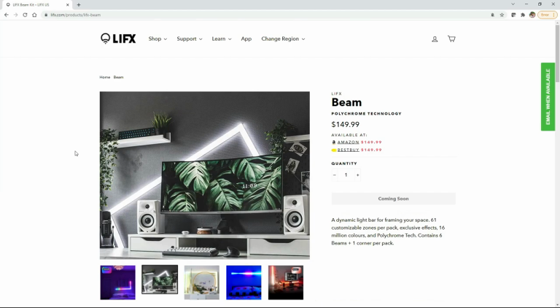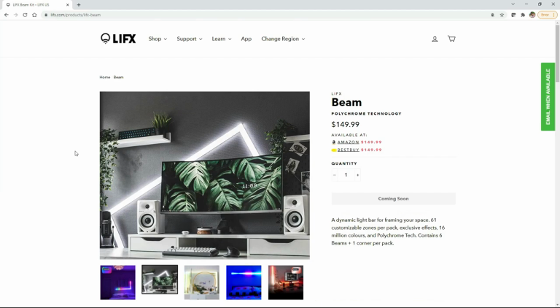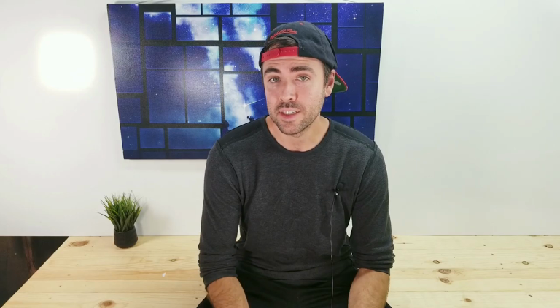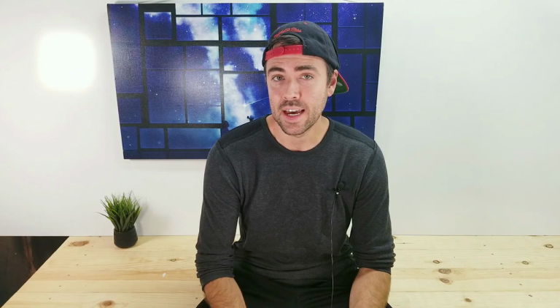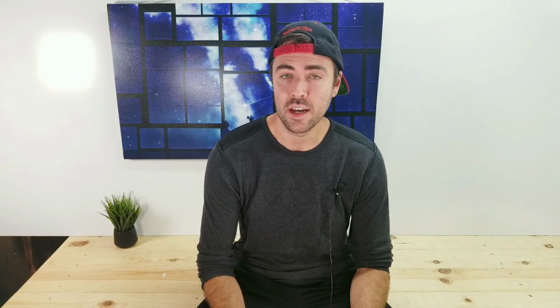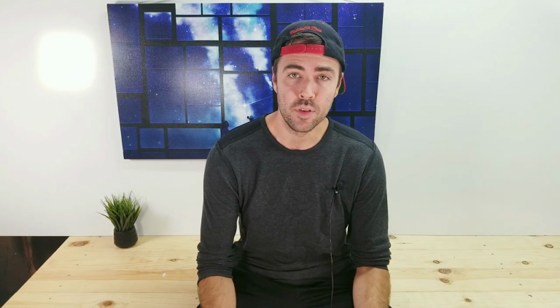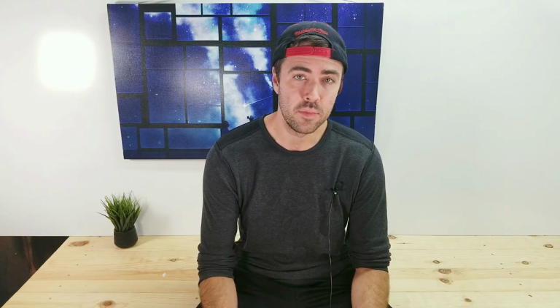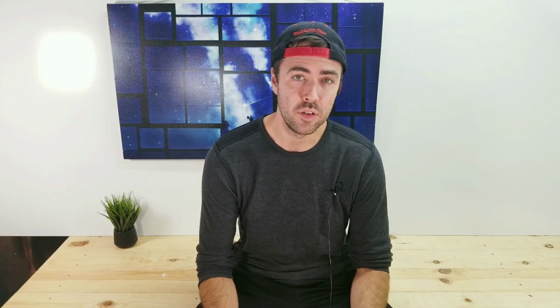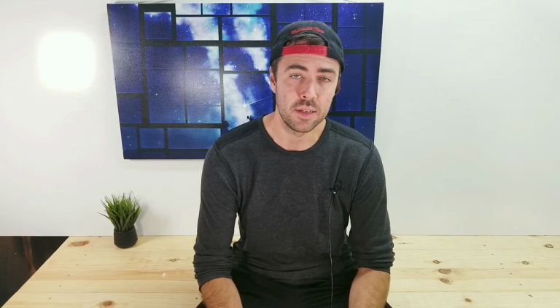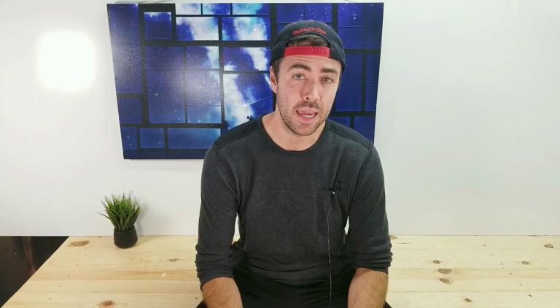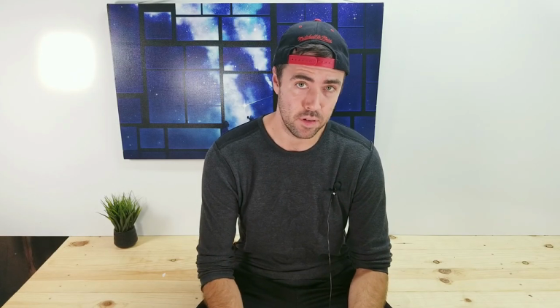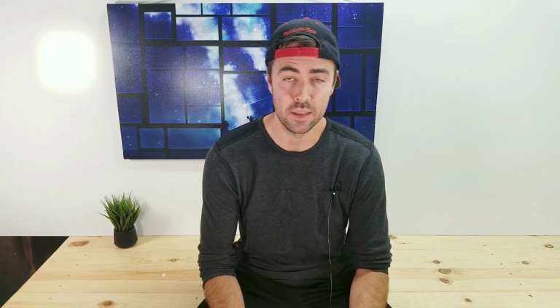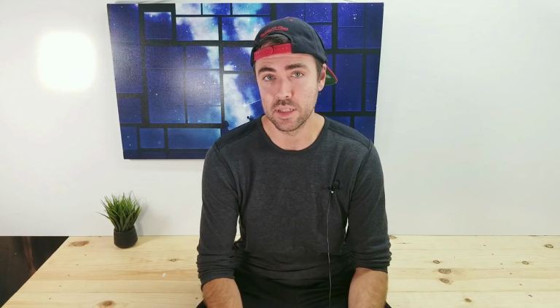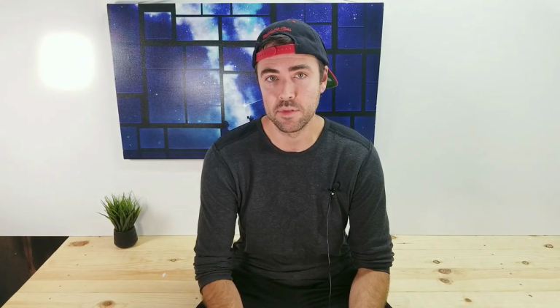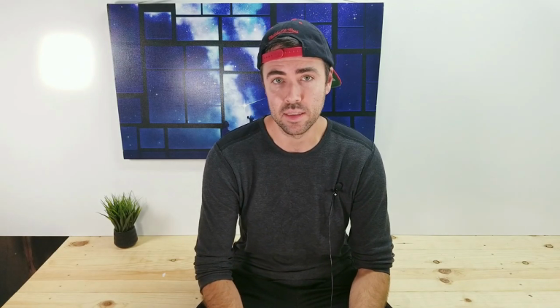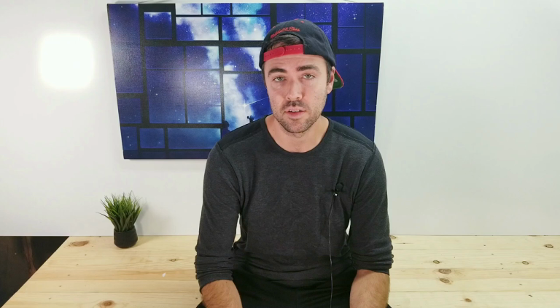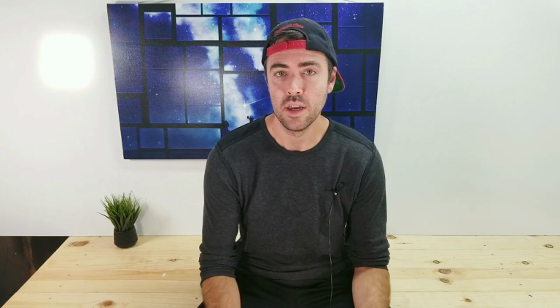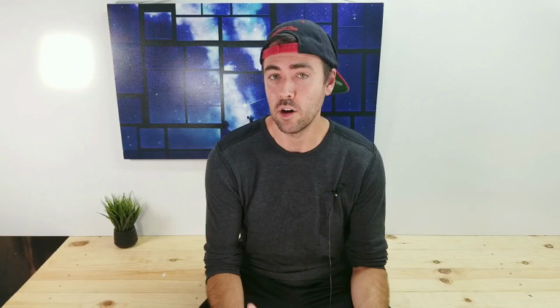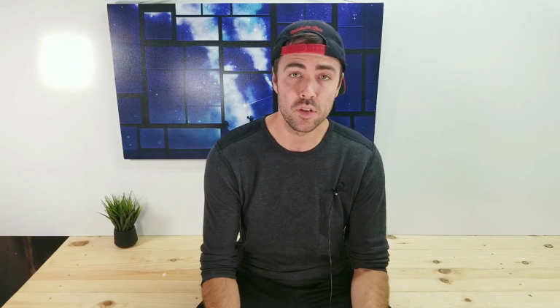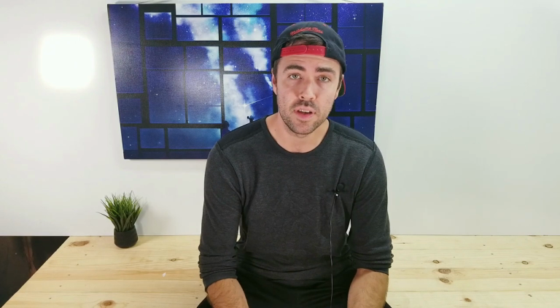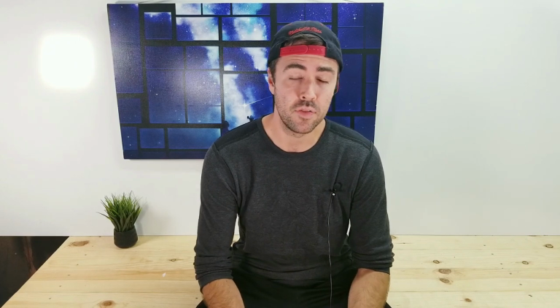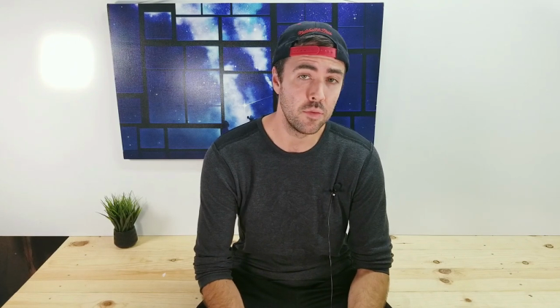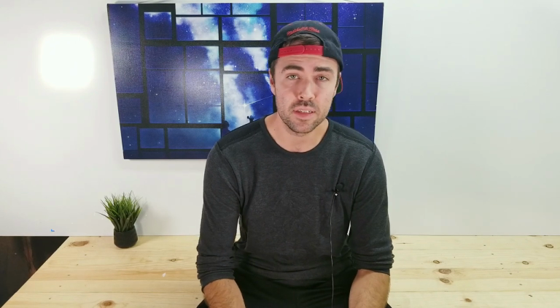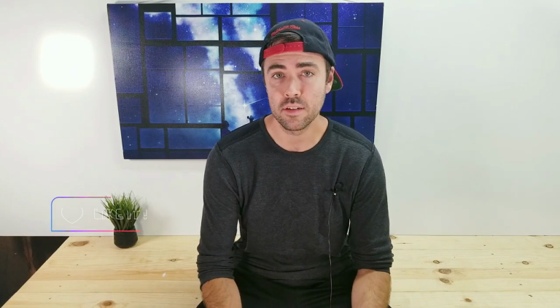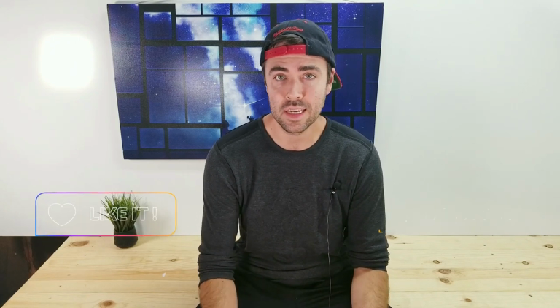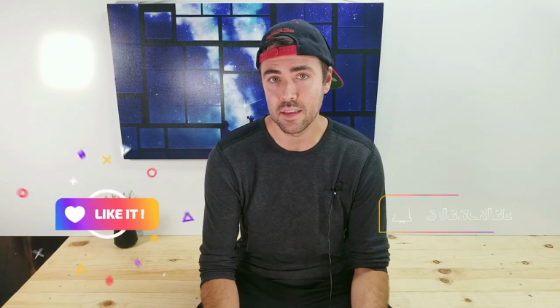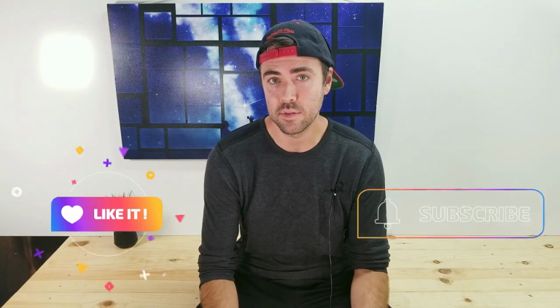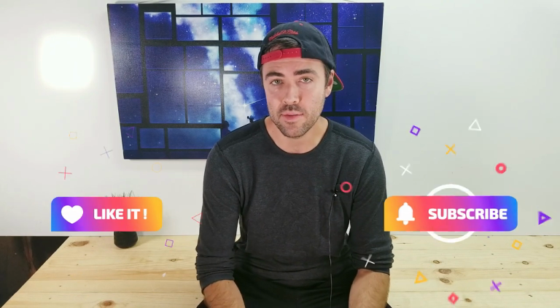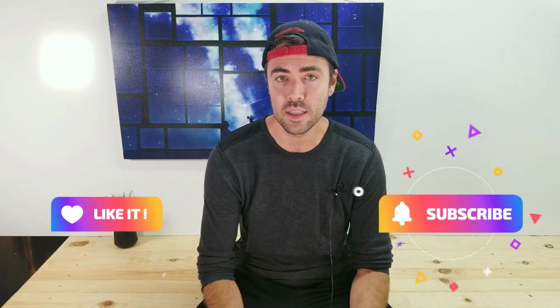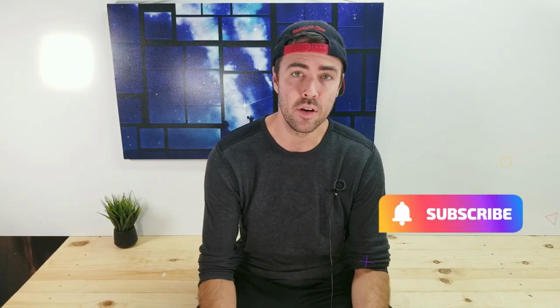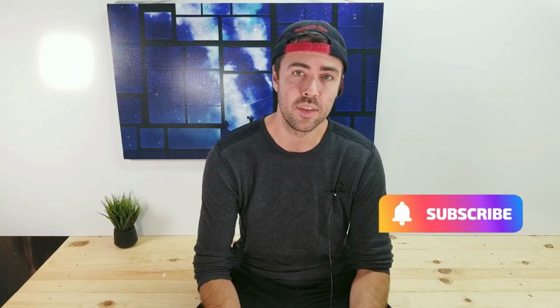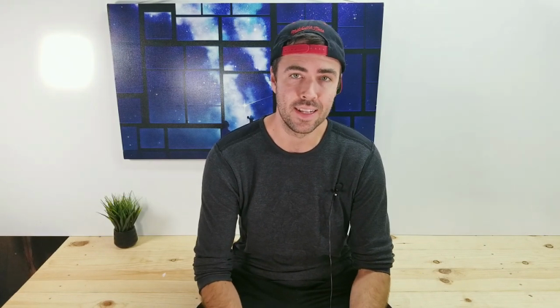However, there is a catch. I'm only going to be using paper and a little bit of tape to make this. I hope you enjoyed the video. If you do, please consider liking and subscribing and let me know how you think I did.